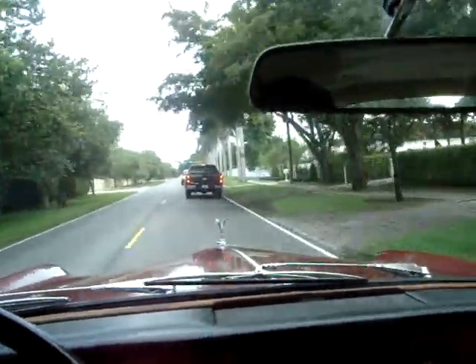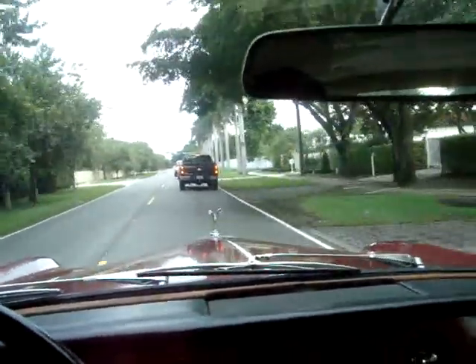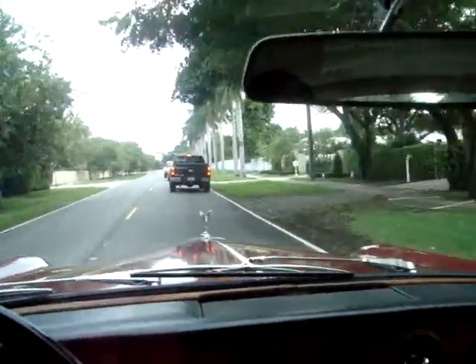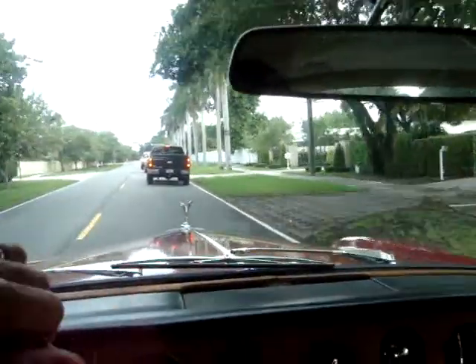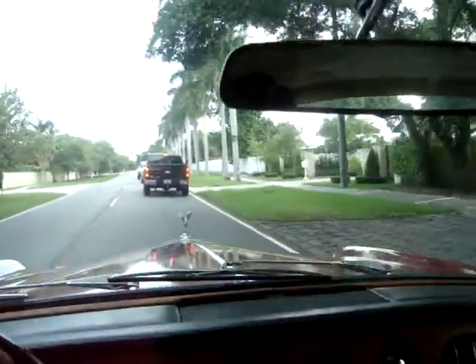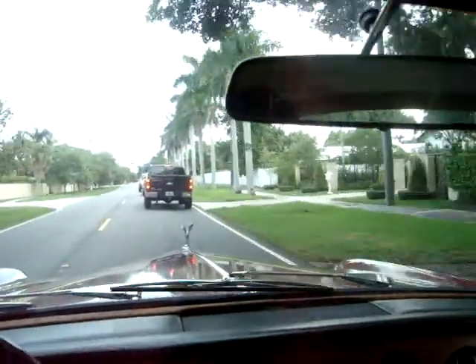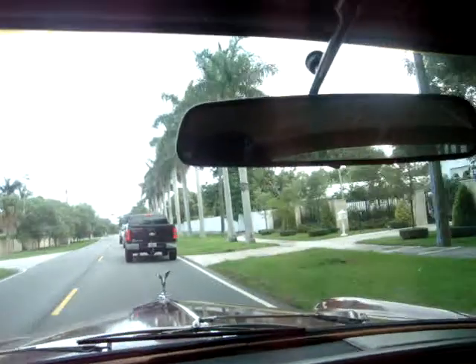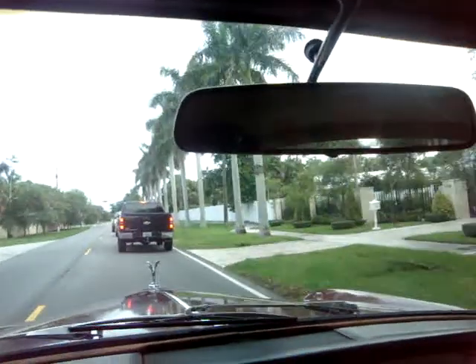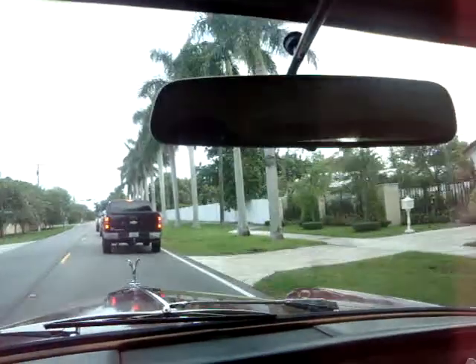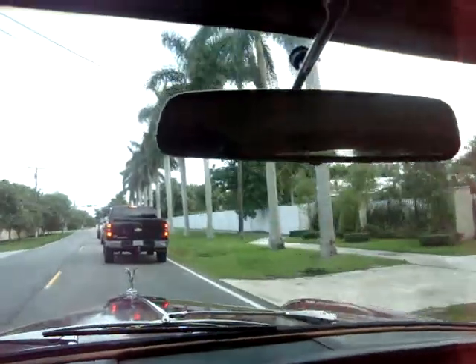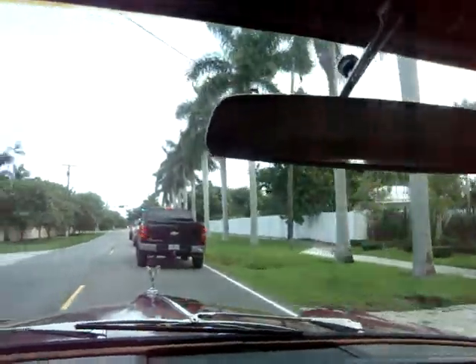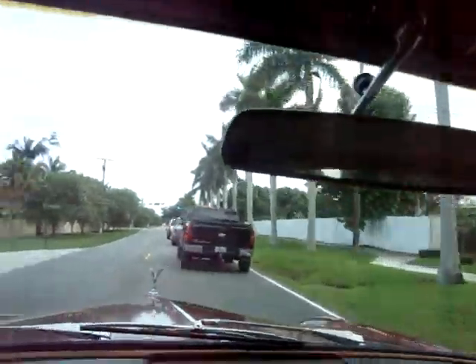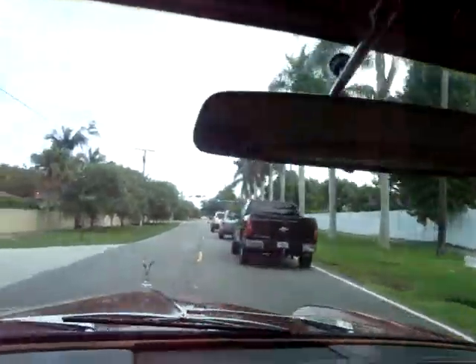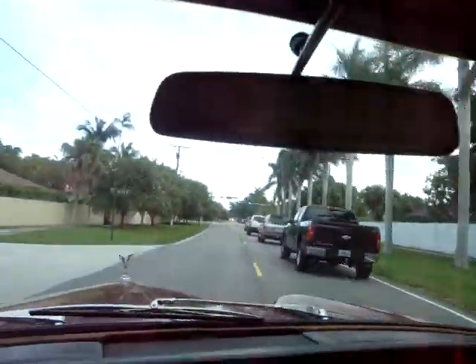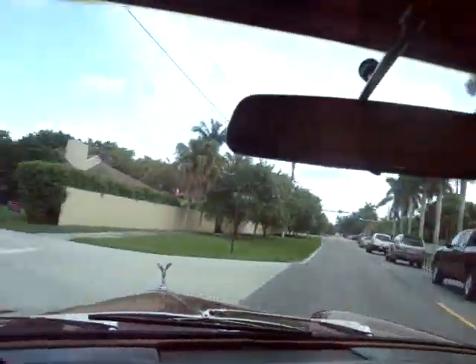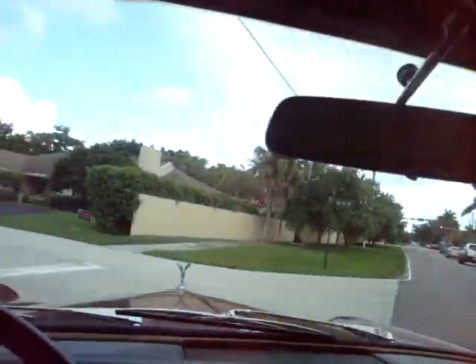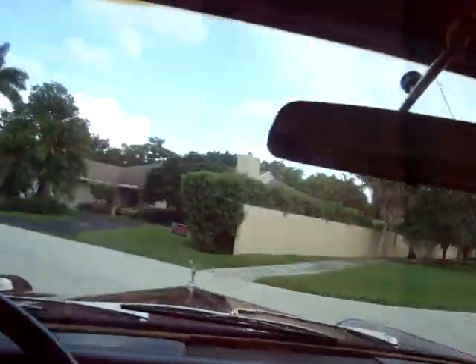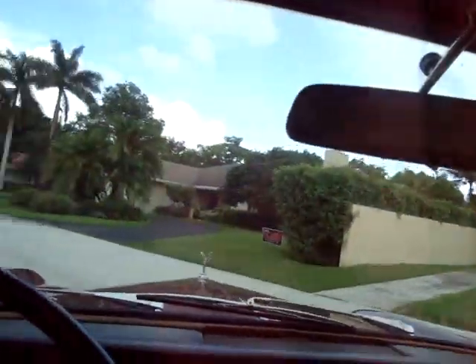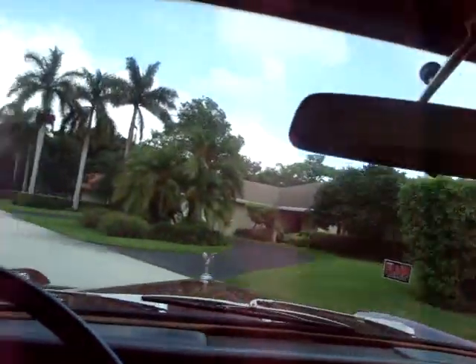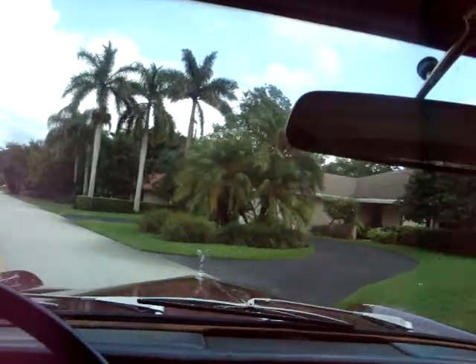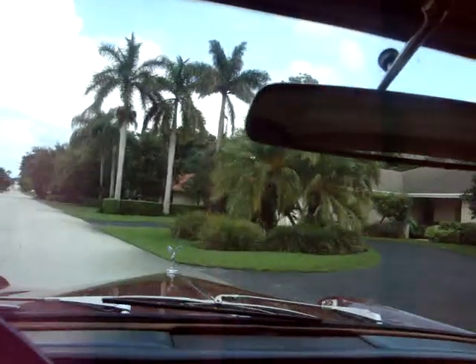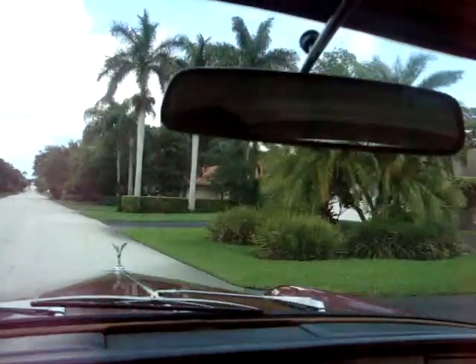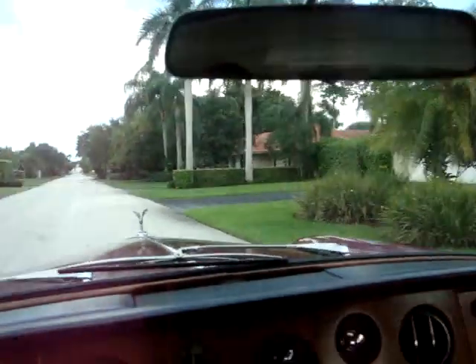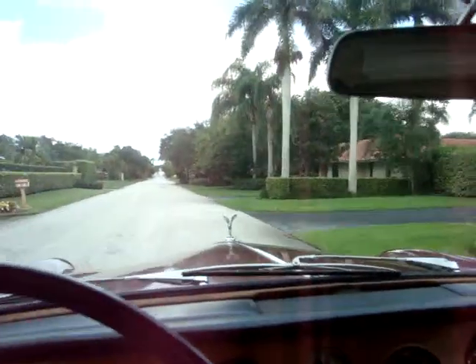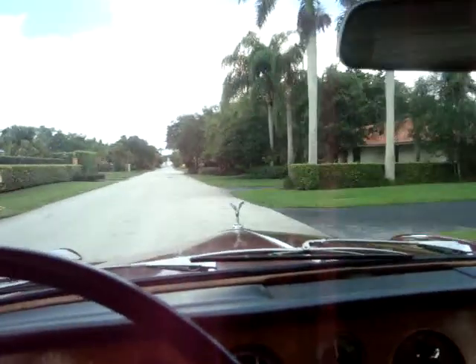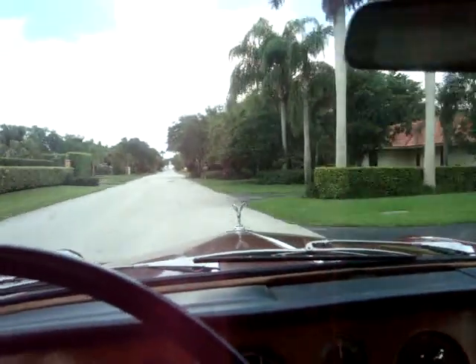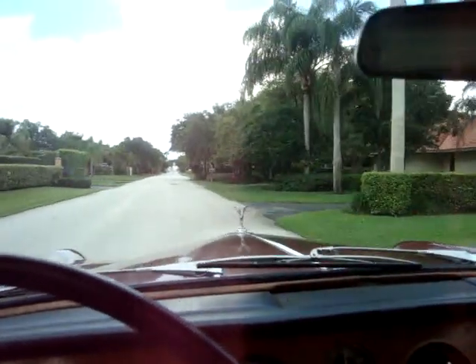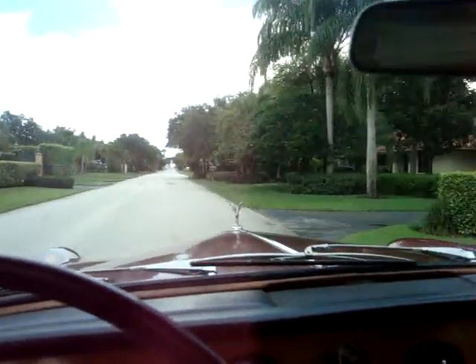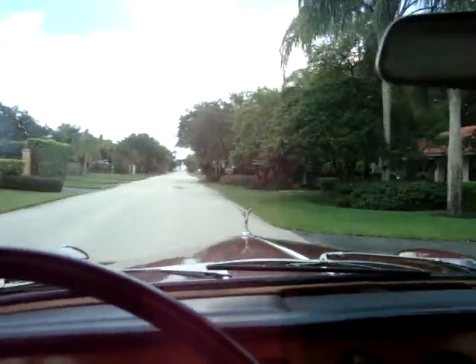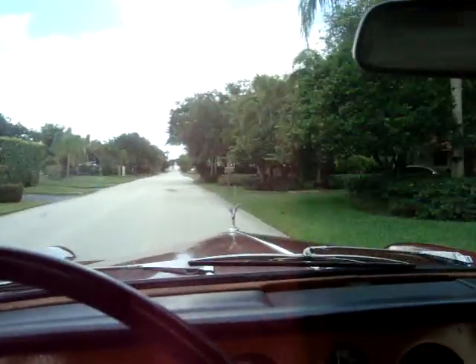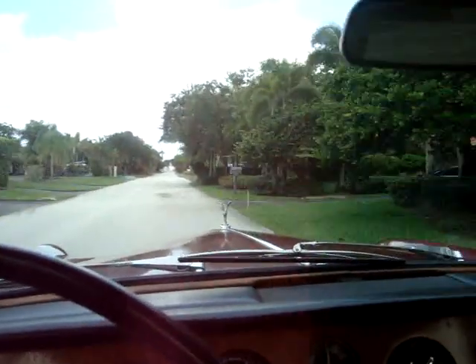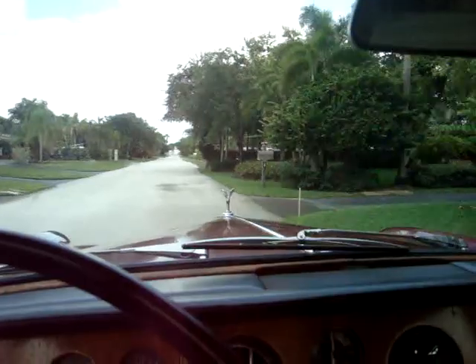Looks like we've got some traffic here, so I'm cutting out. Take a little shortcut home. Have a nice day.